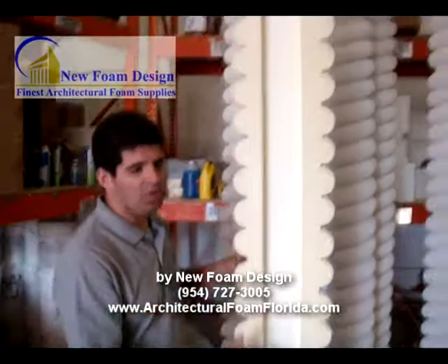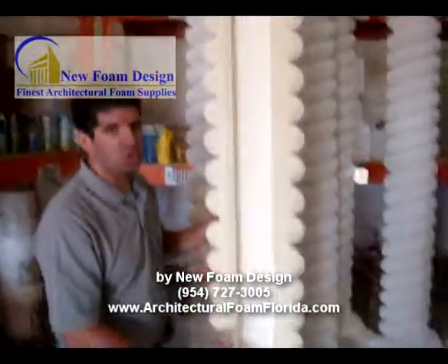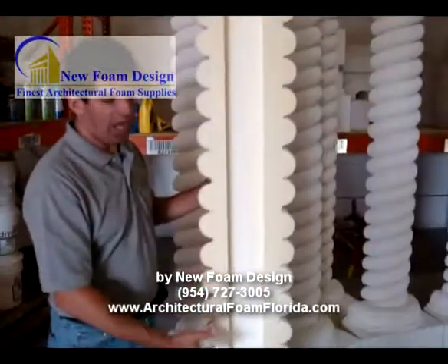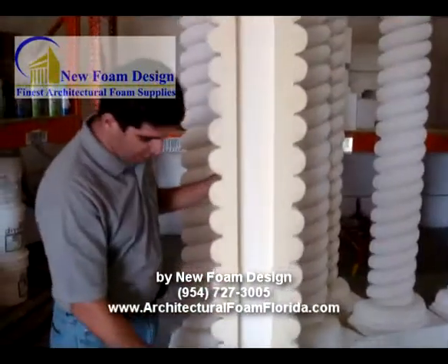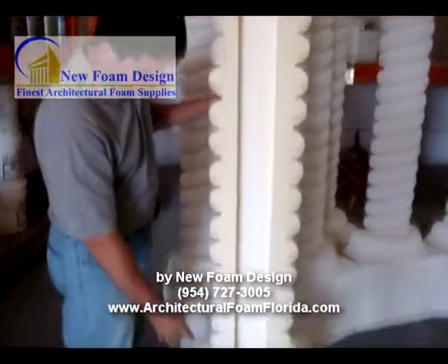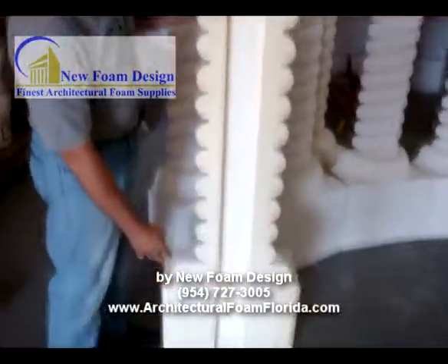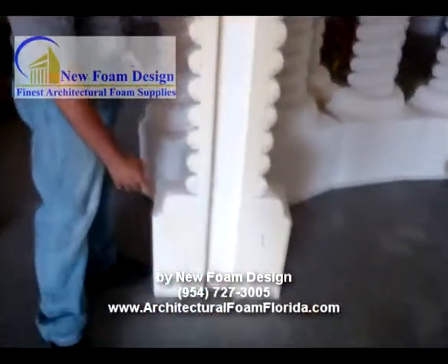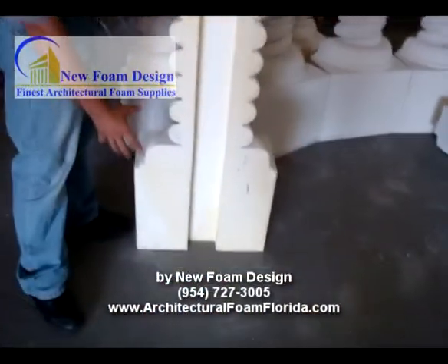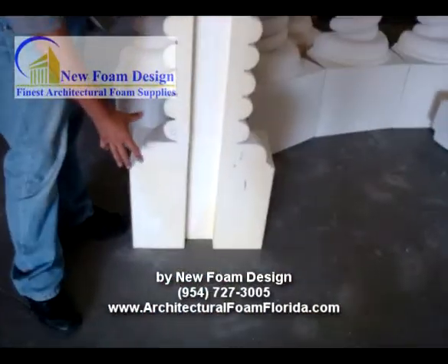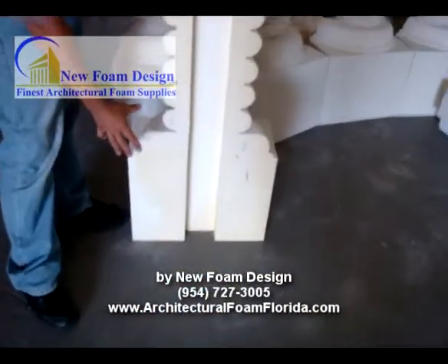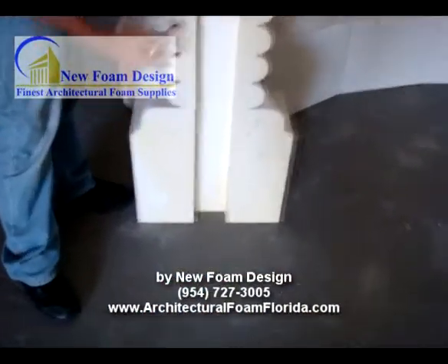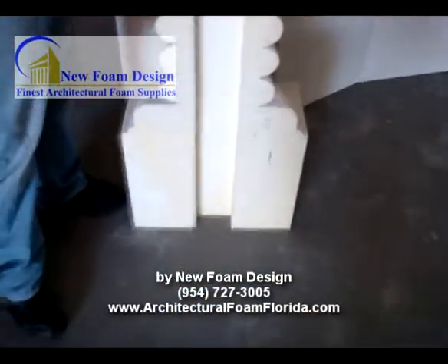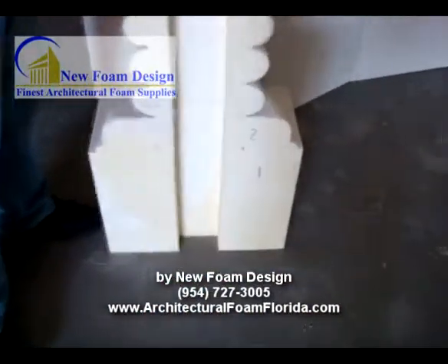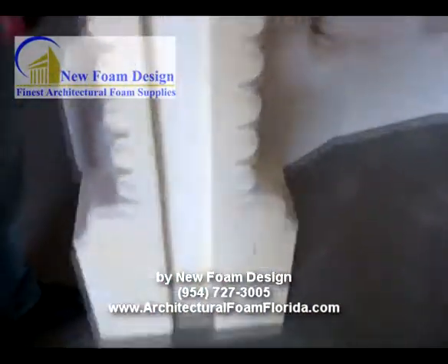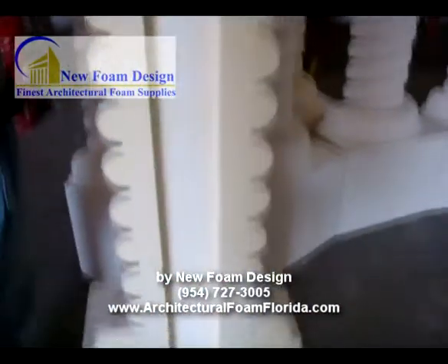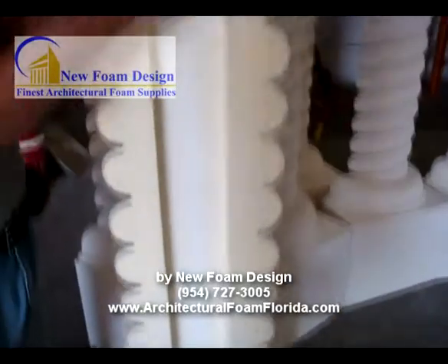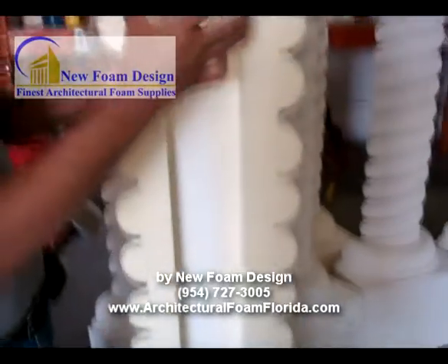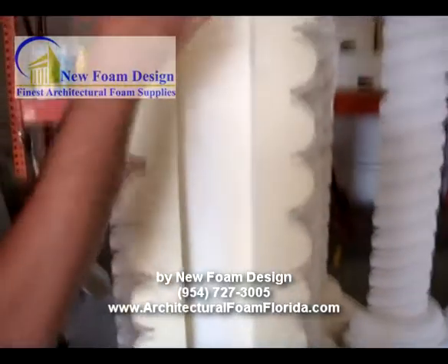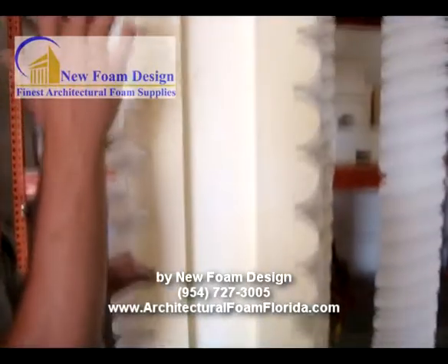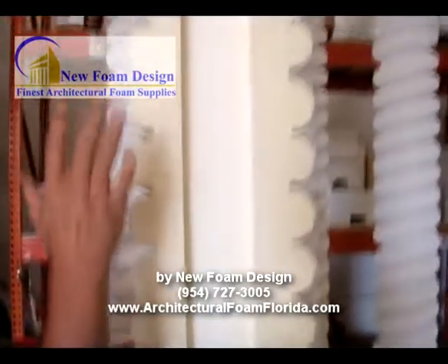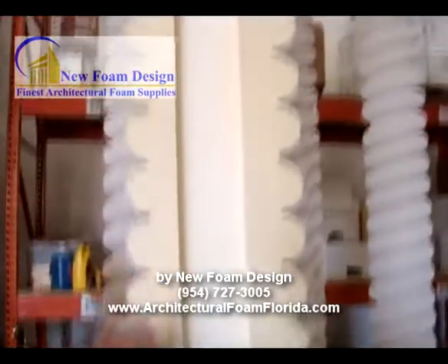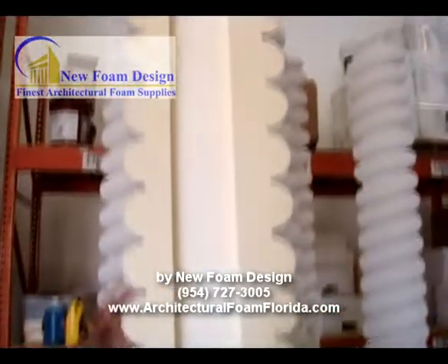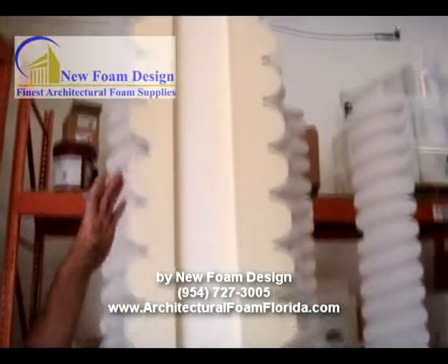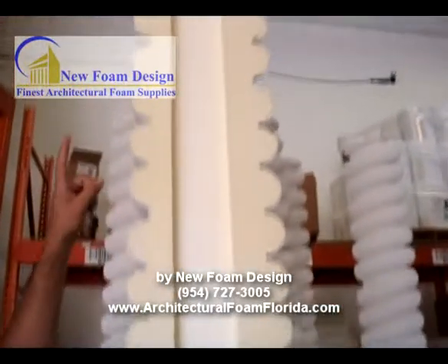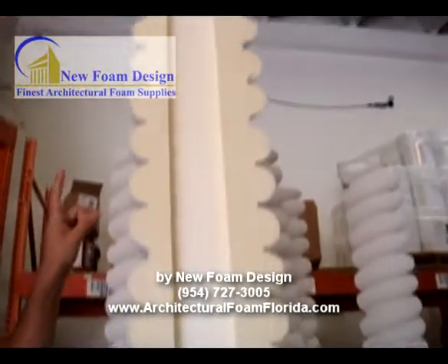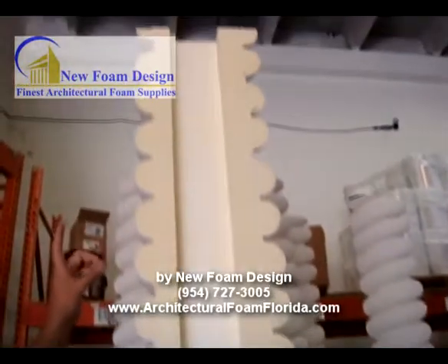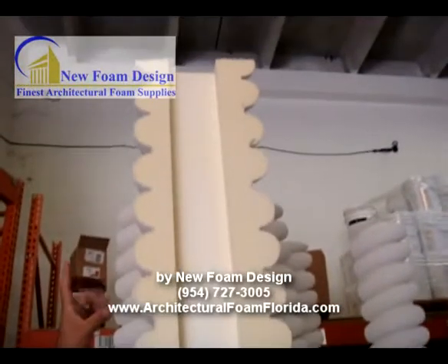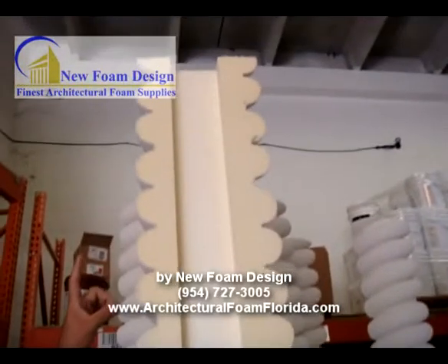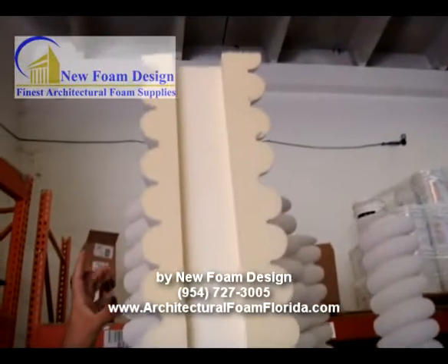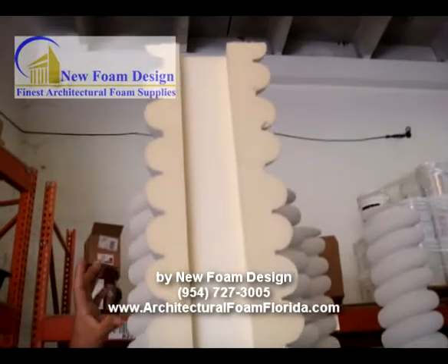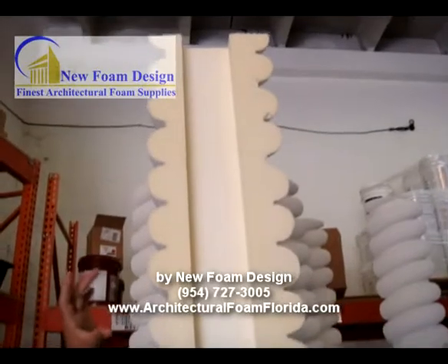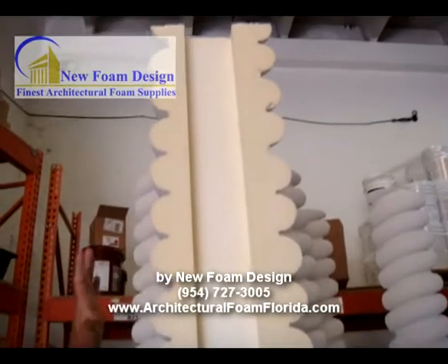We always do the column from the bottom, which is the base, the body, and the cap. The body will be left a little bit larger, bigger.